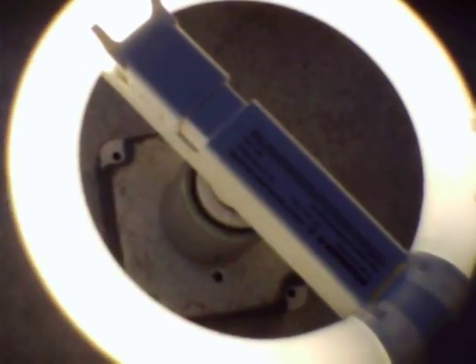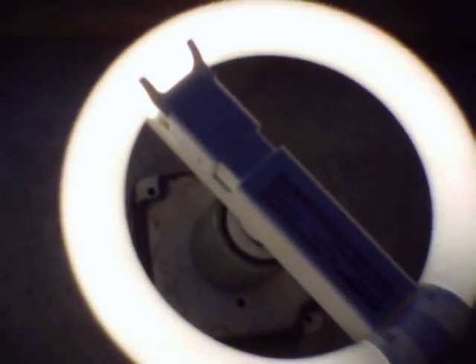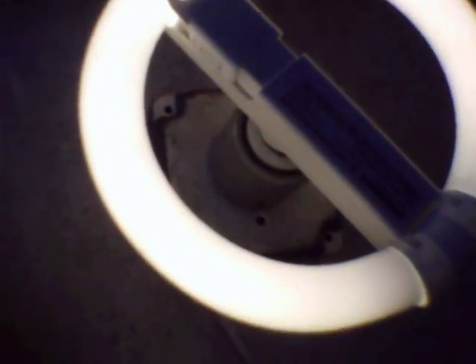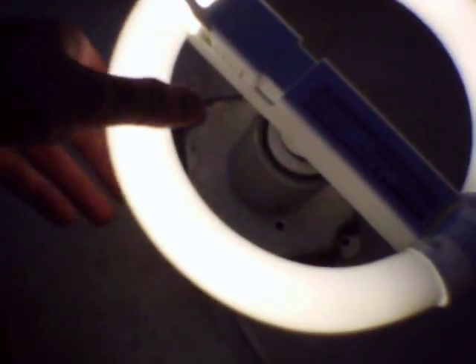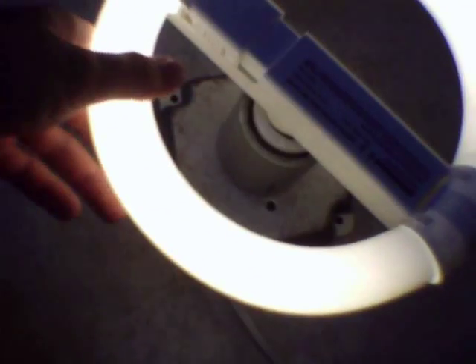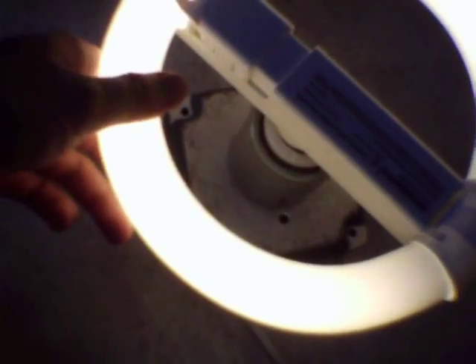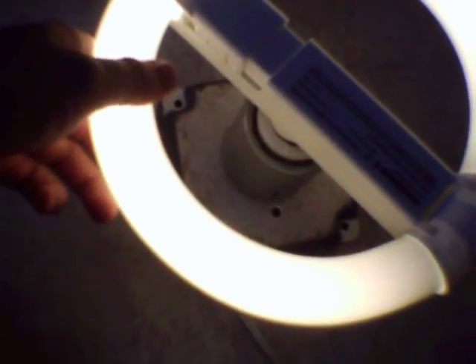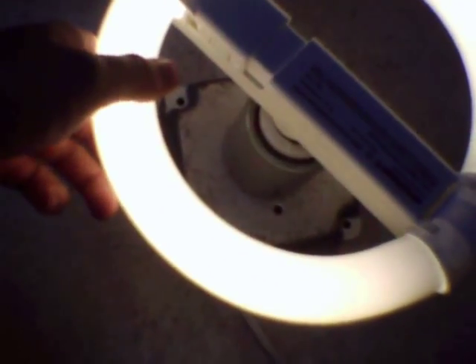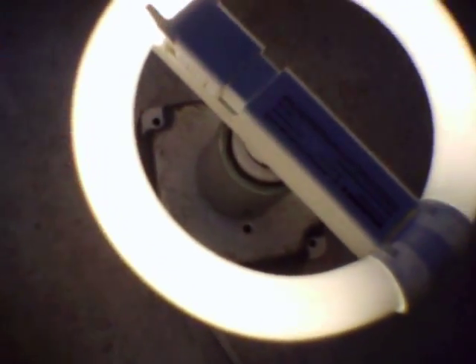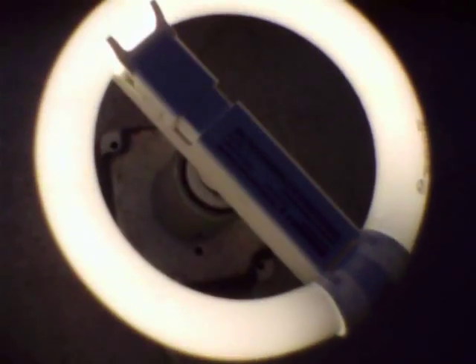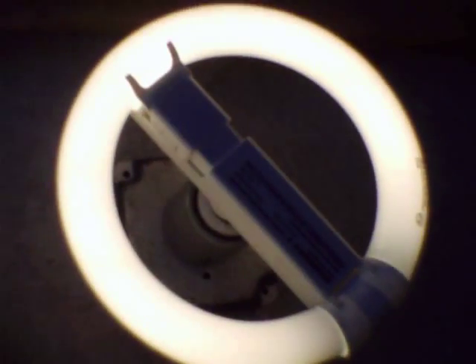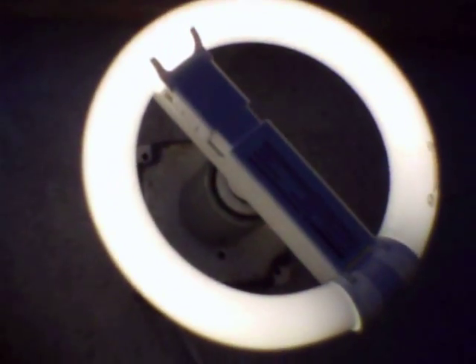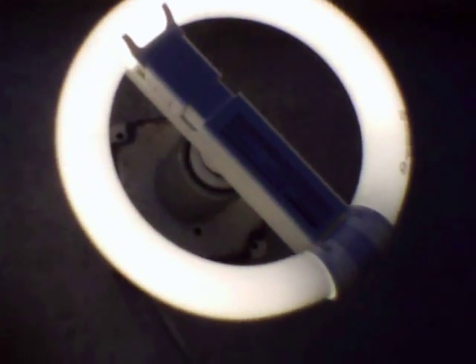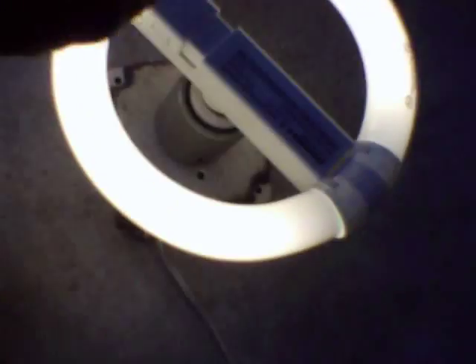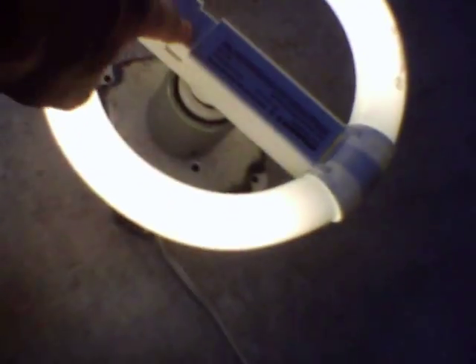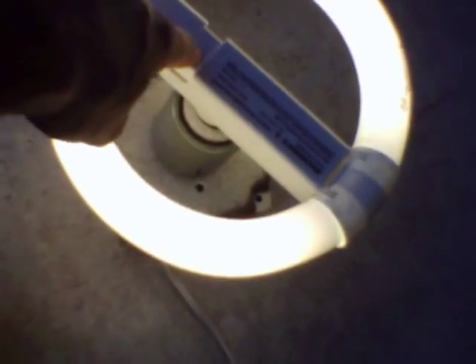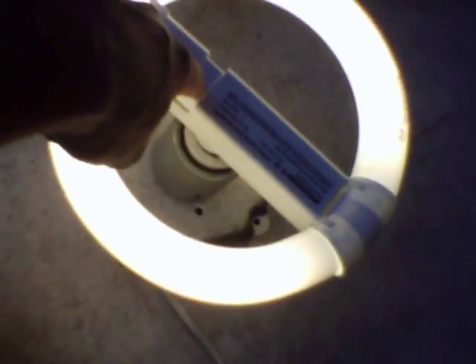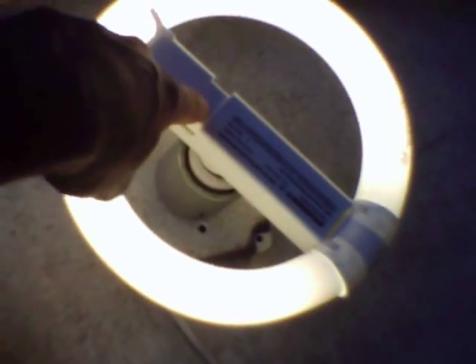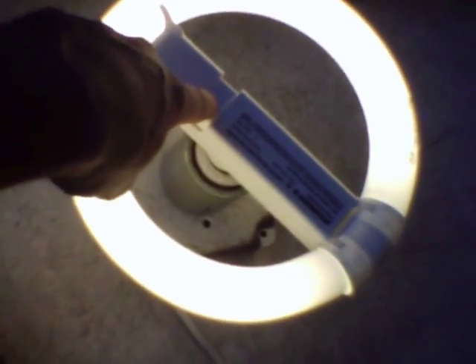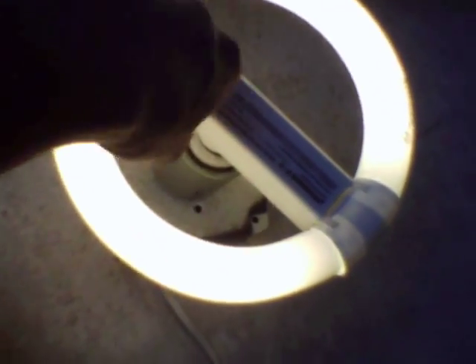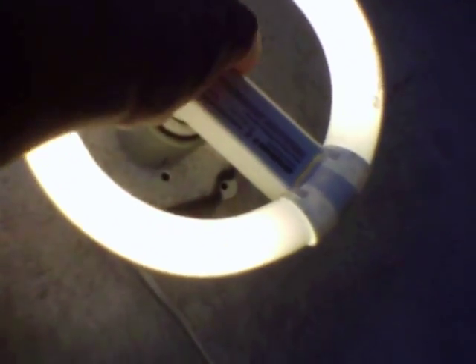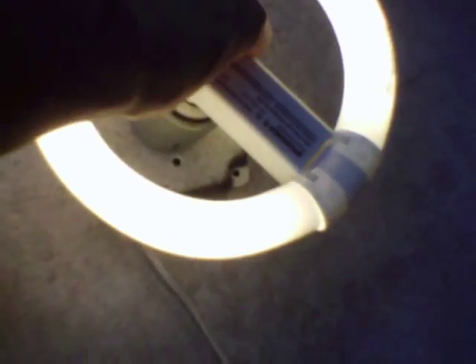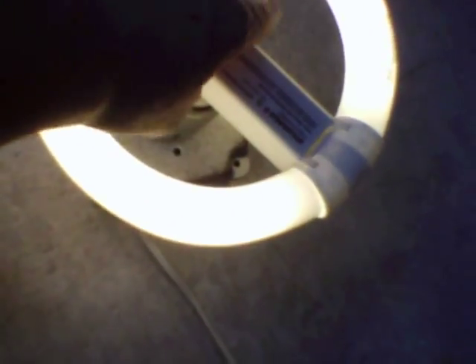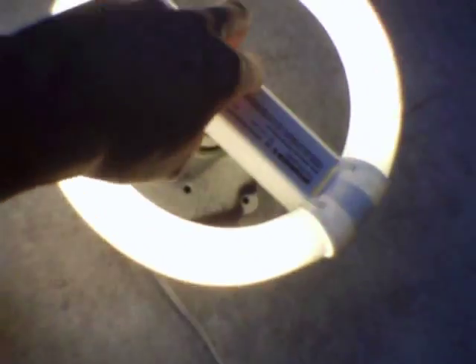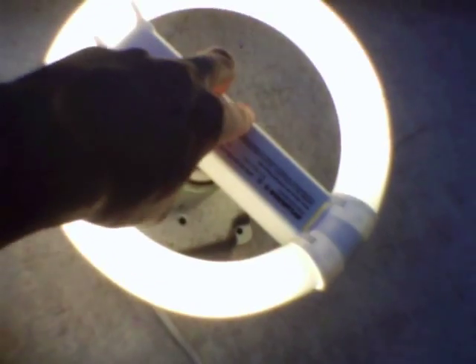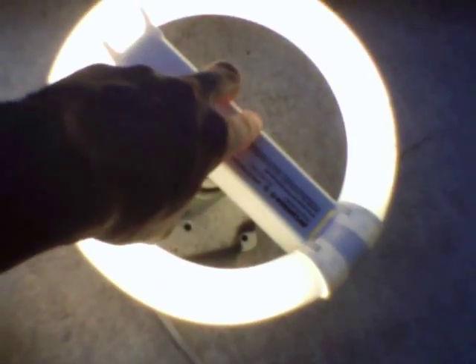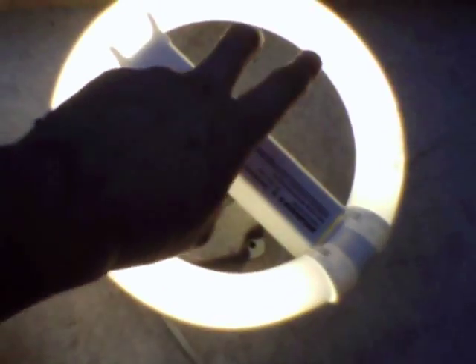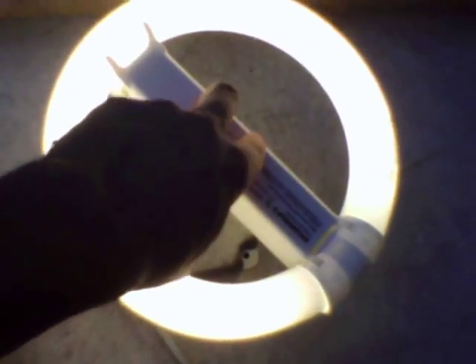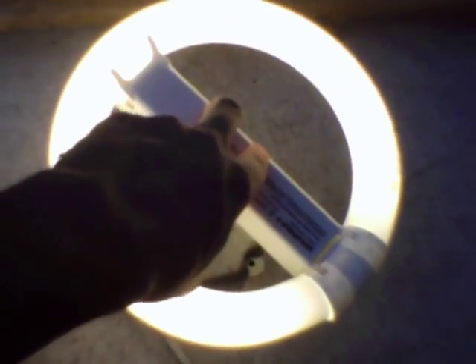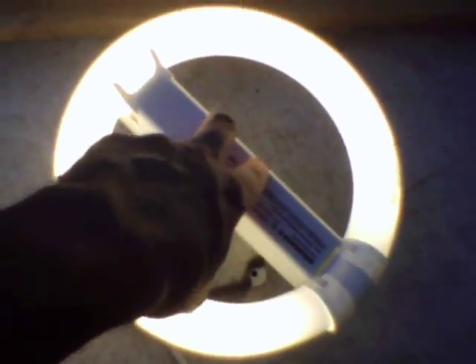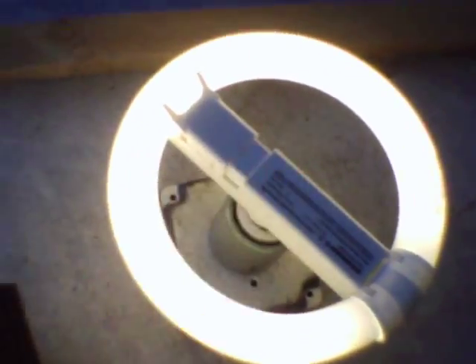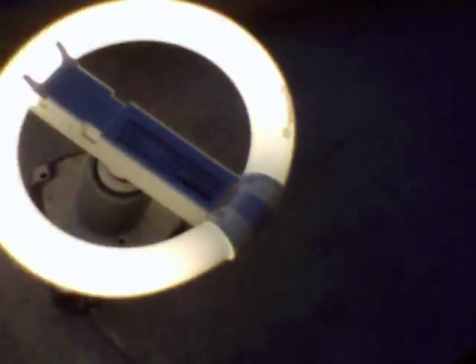This is a 30-watt Italian-made Osram Sylvania fluorescent lamp. This also exhibits buzzing.